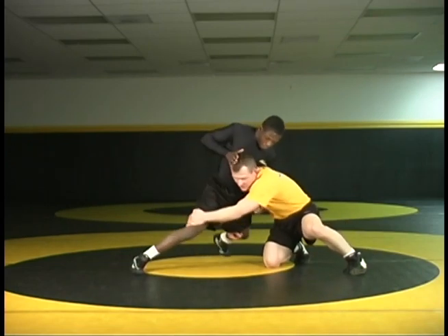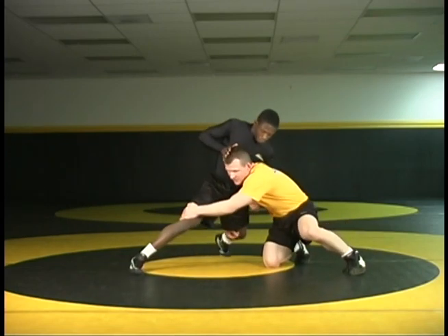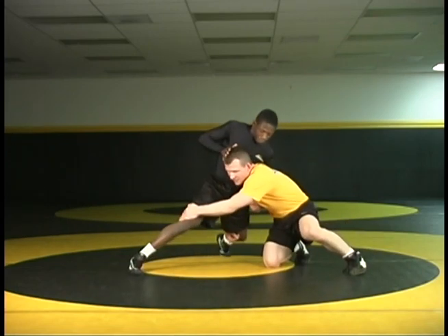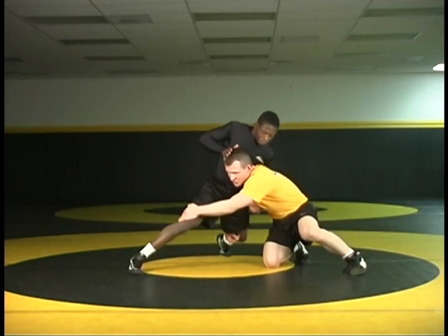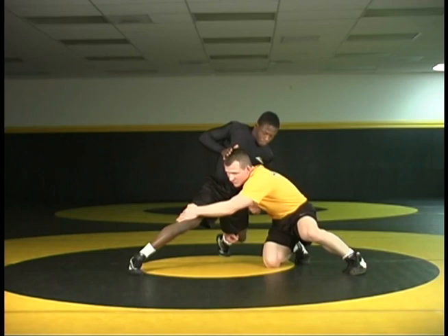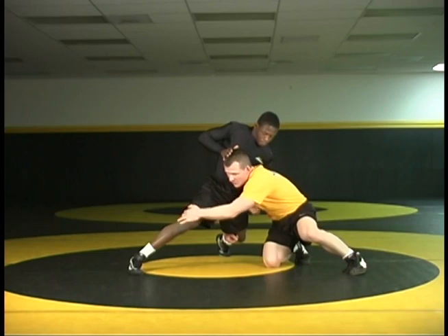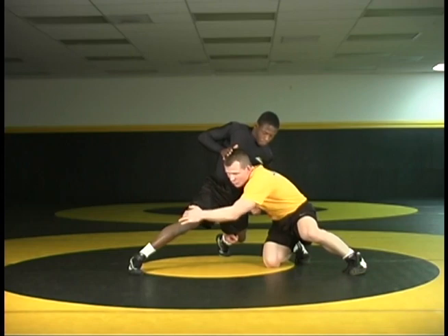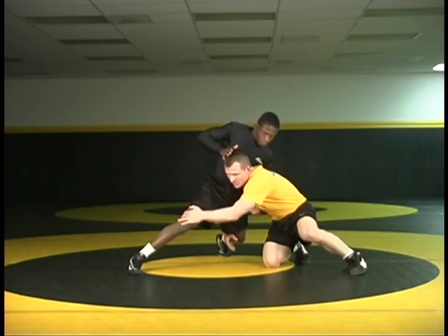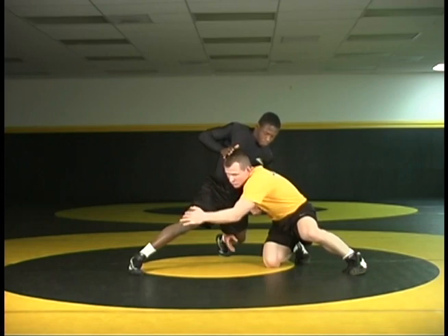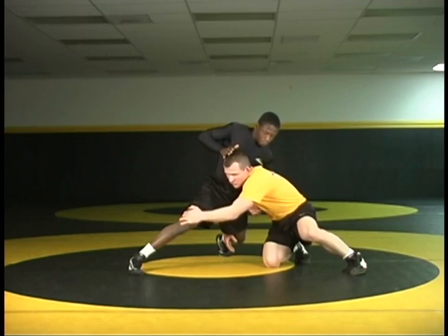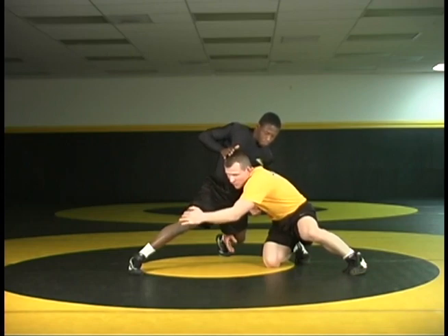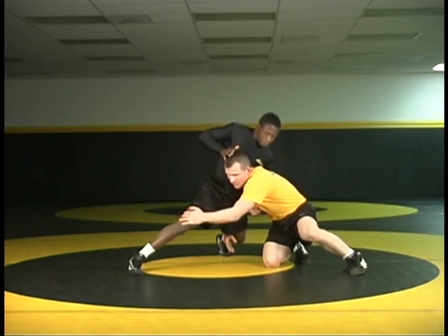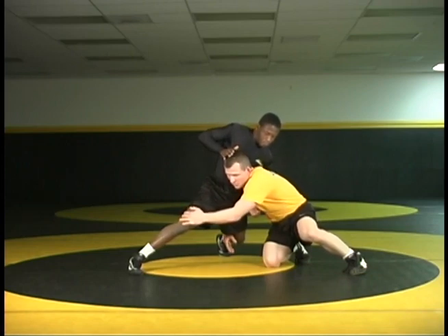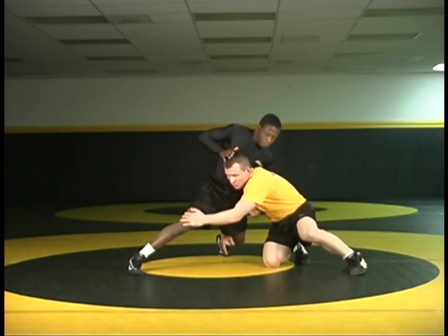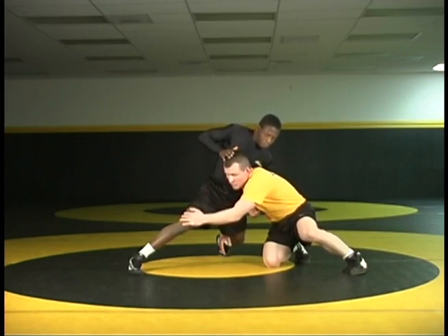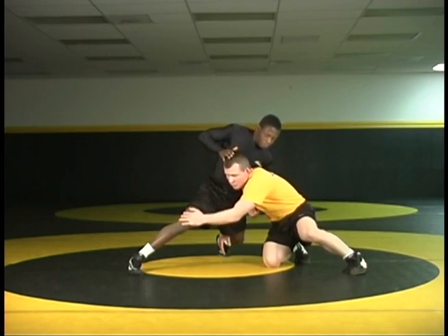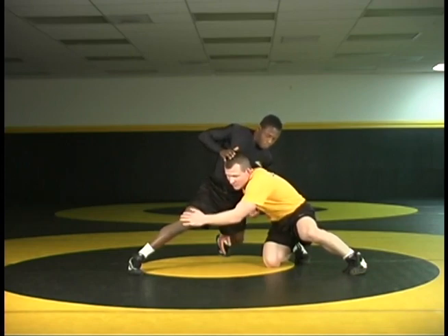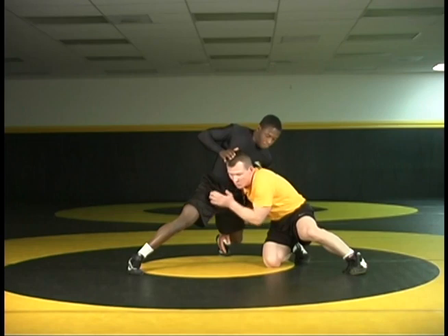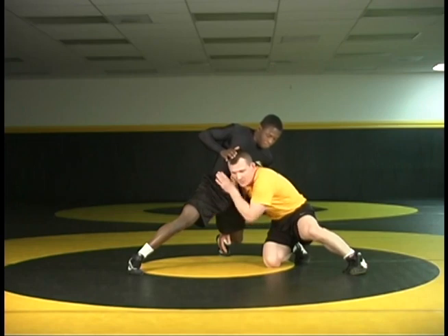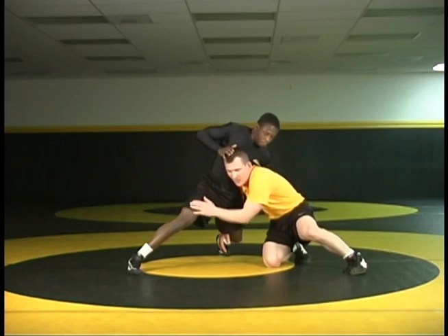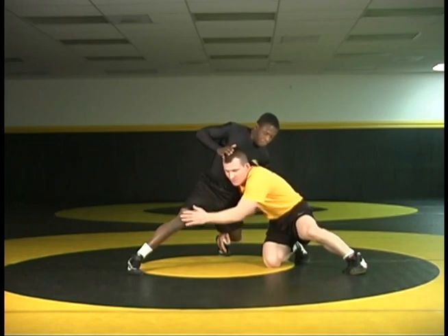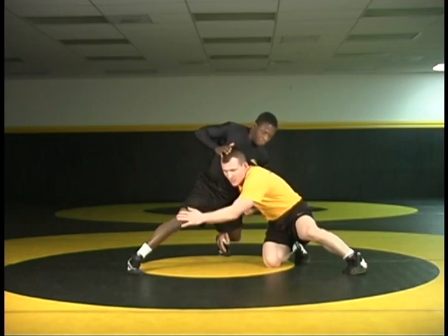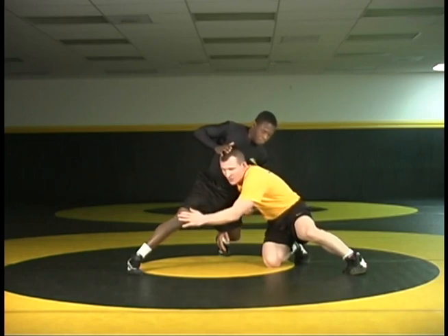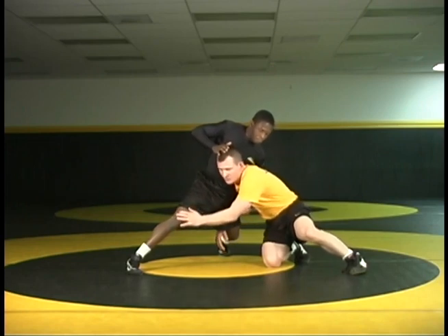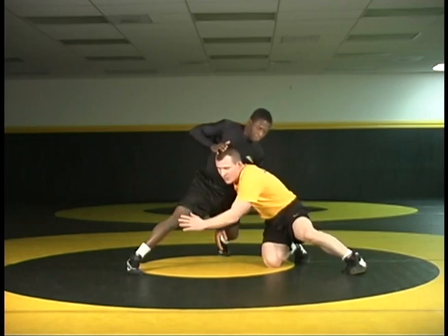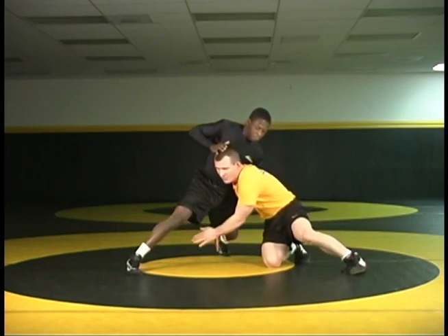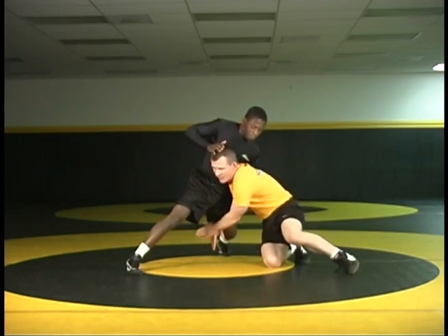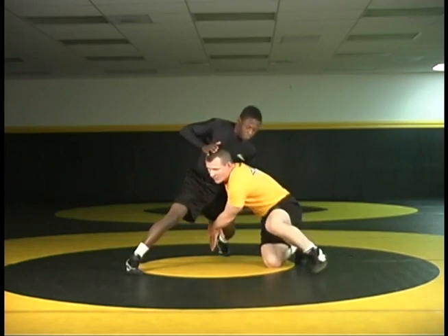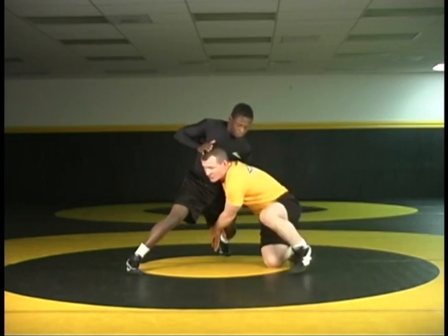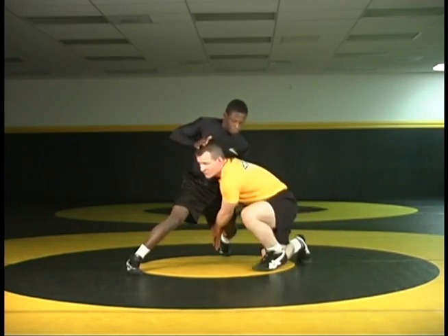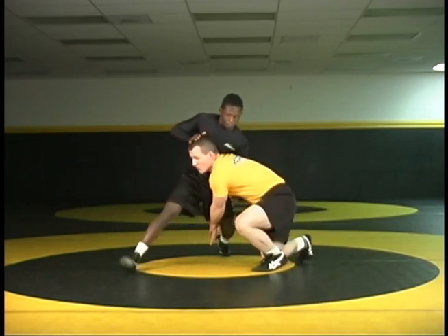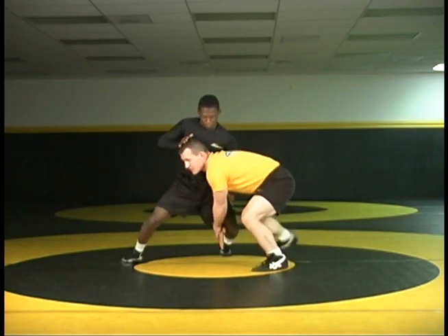What he's done is allowed to shift here where my grip begins to loosen on this far leg. So I want to go from here right to my single leg, keeping my head up and use that position to drive. And as I drive, I change to my single and I step.